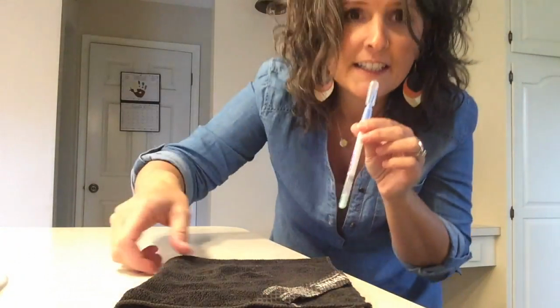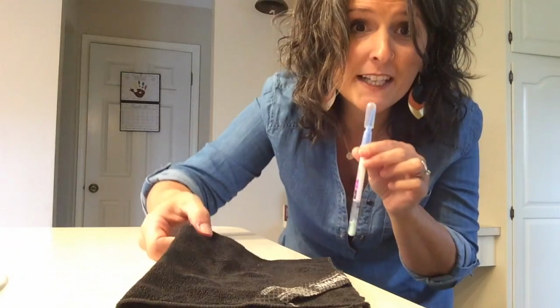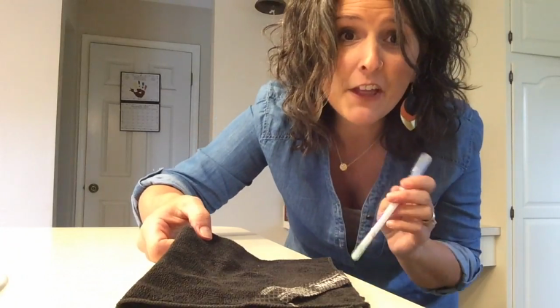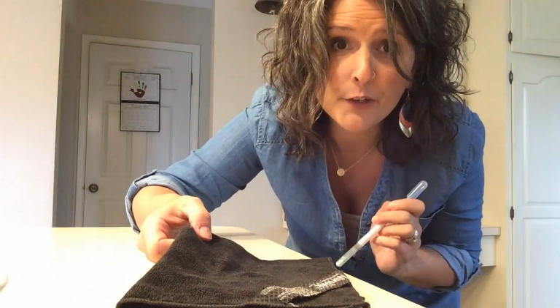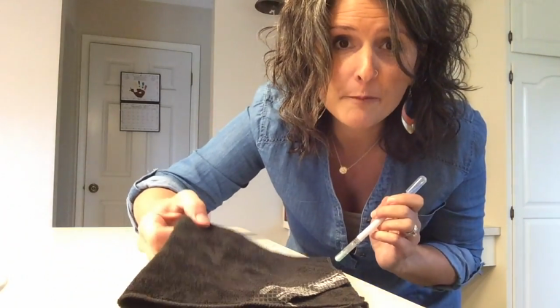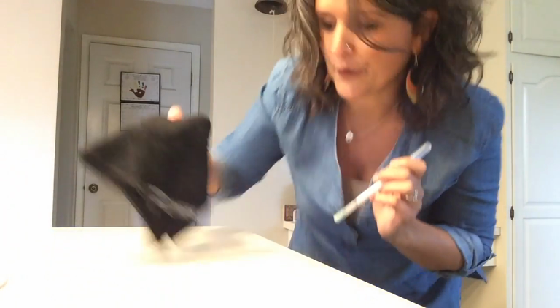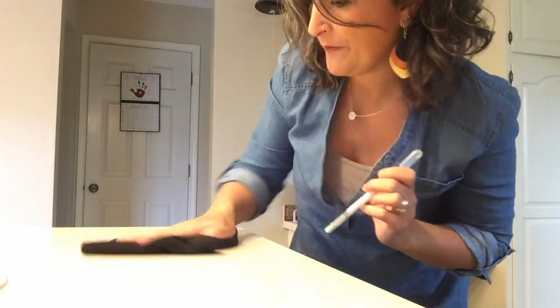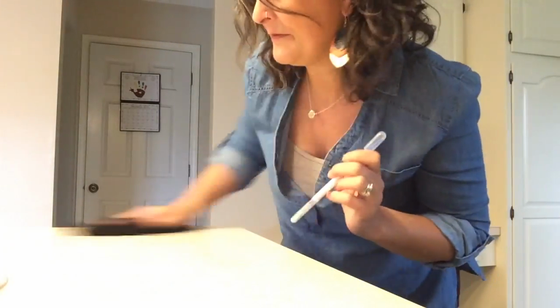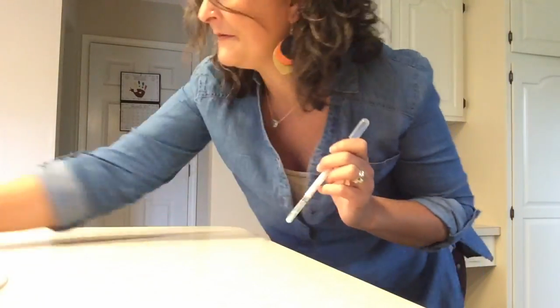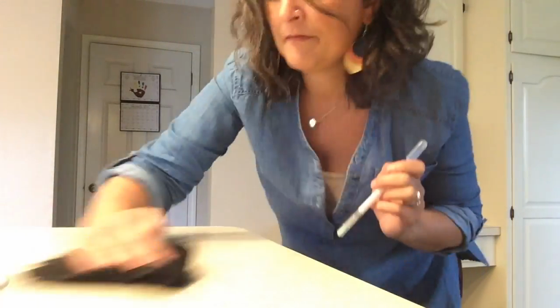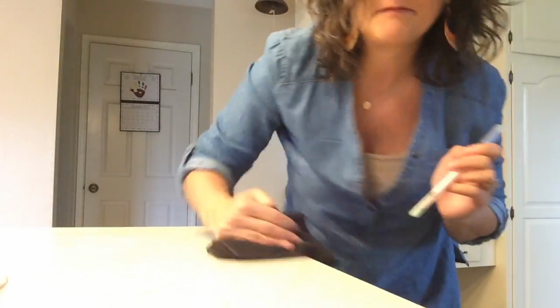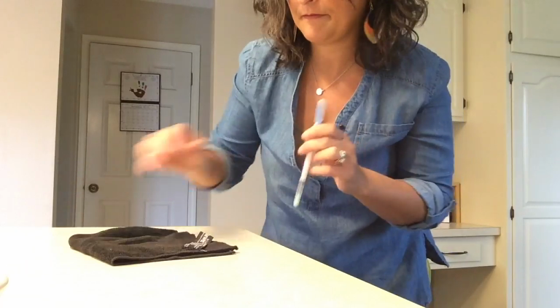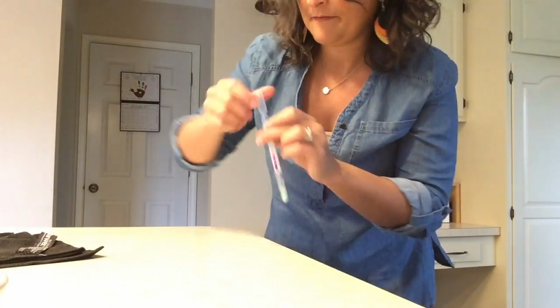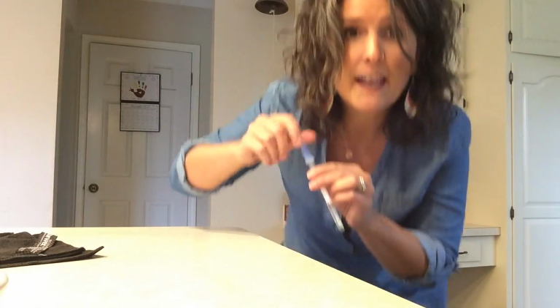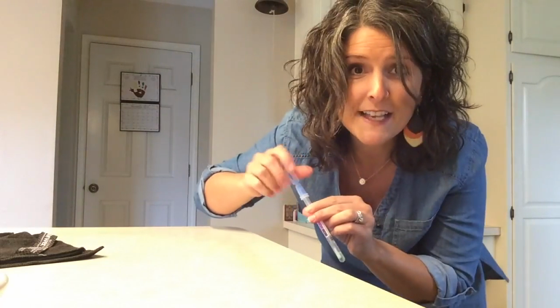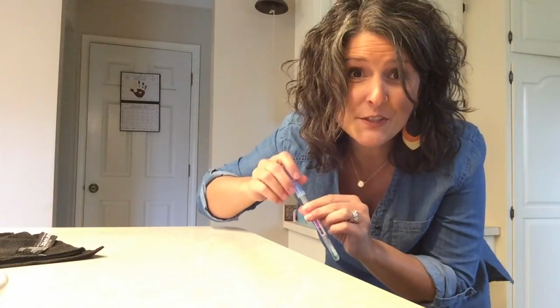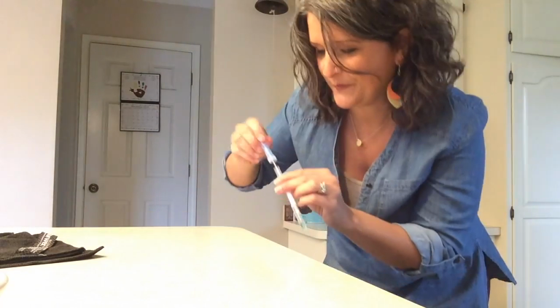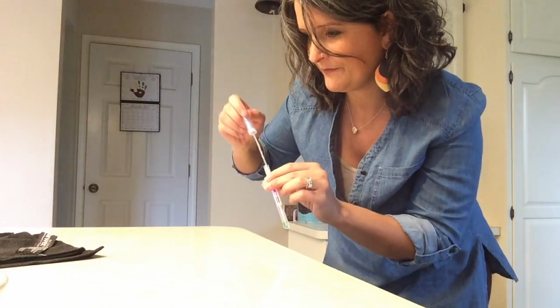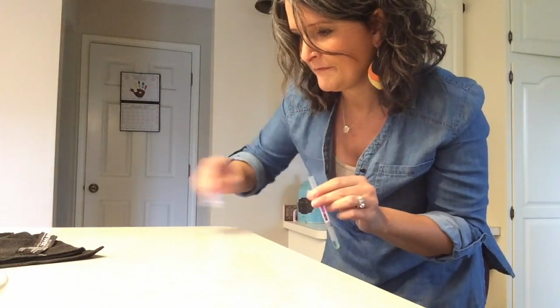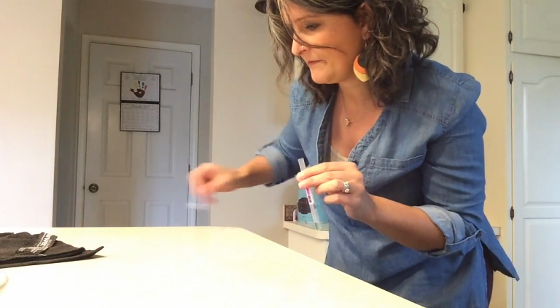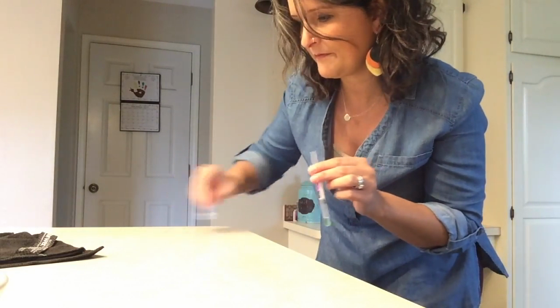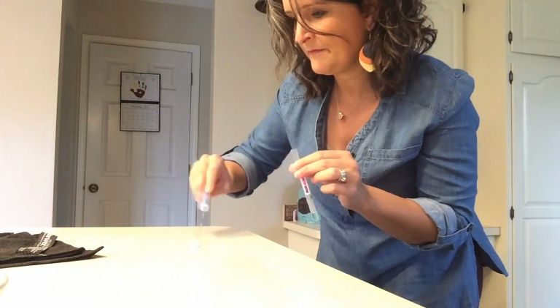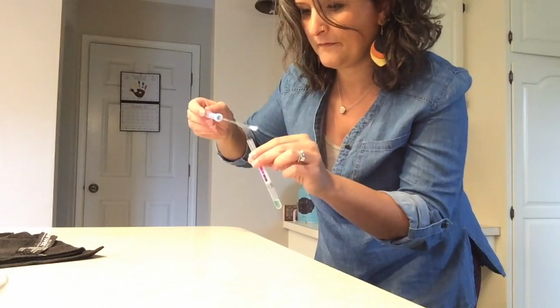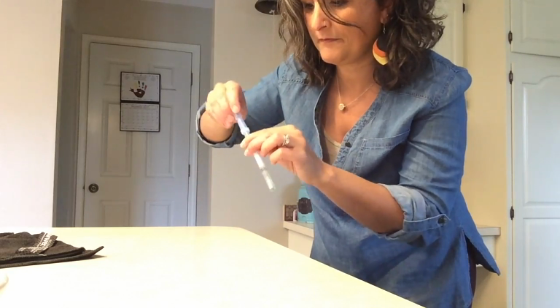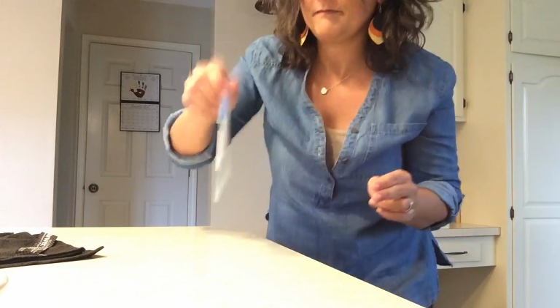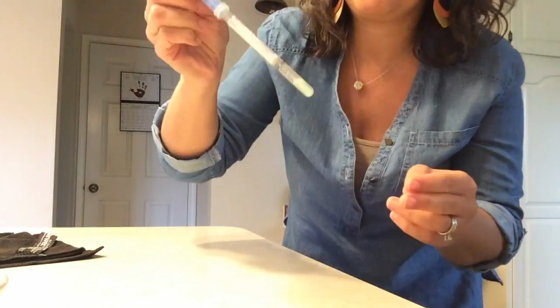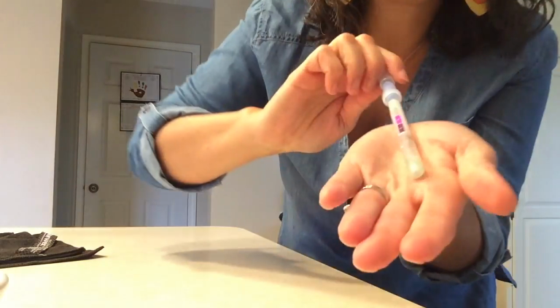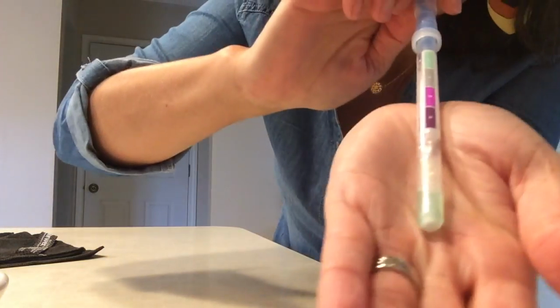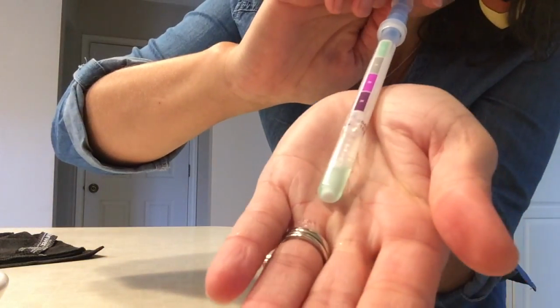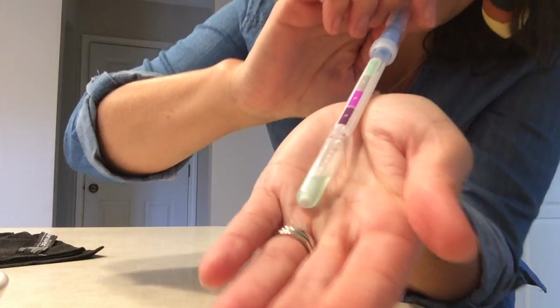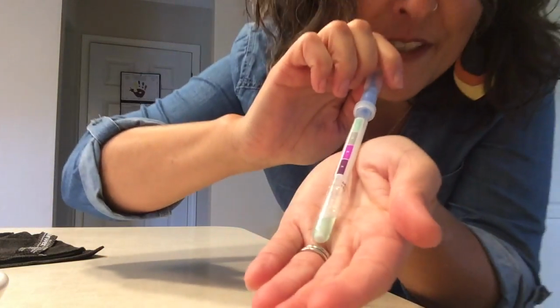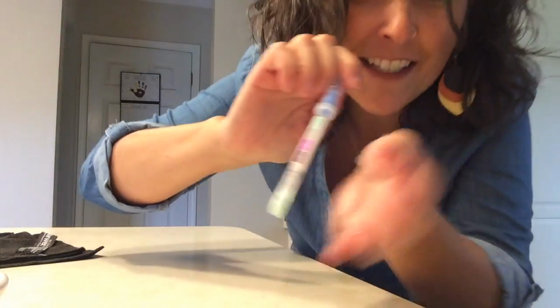Now I'm going to clean another area of my counter, and then we'll test that too. Our surface is clean.